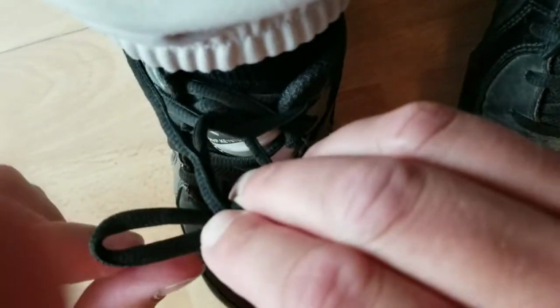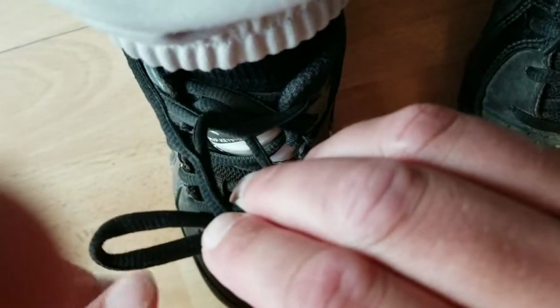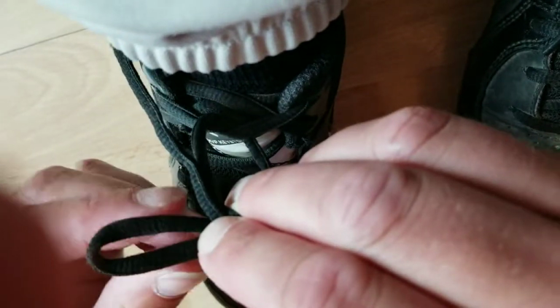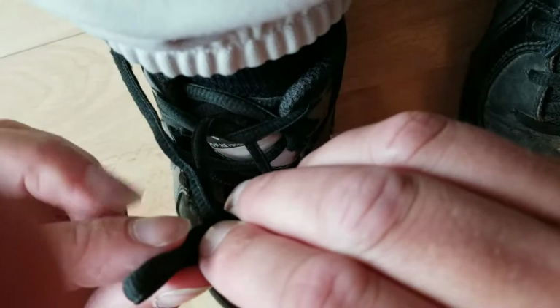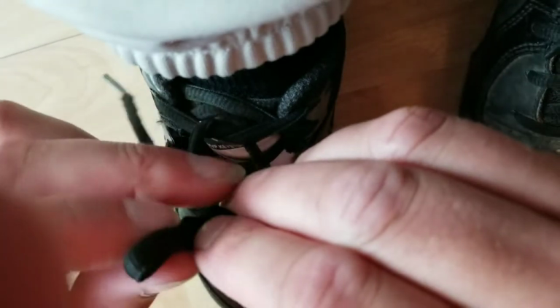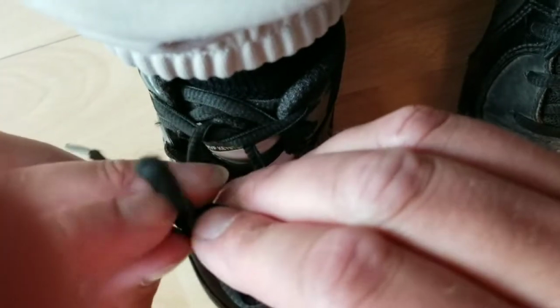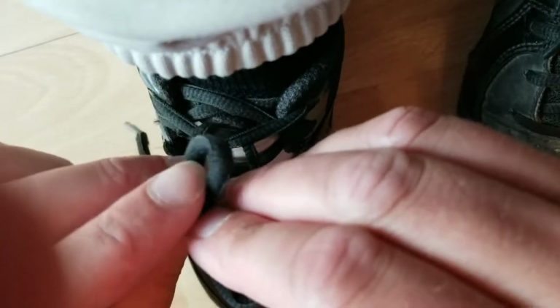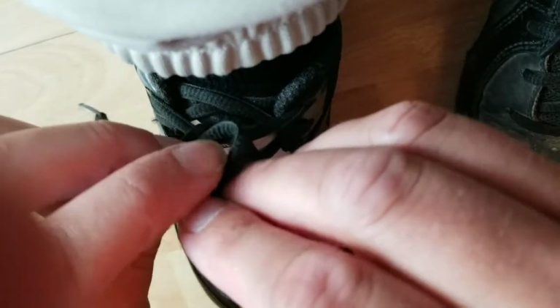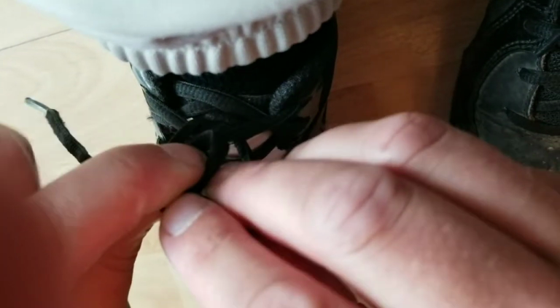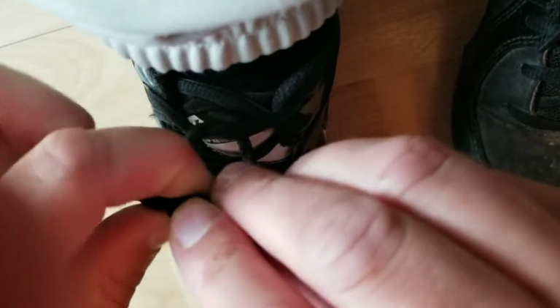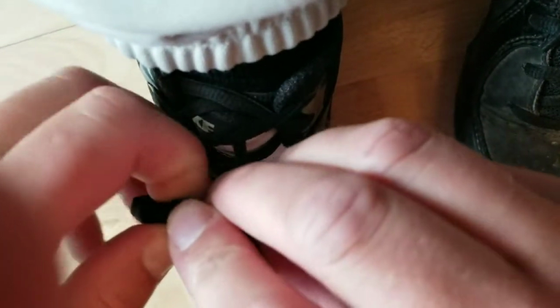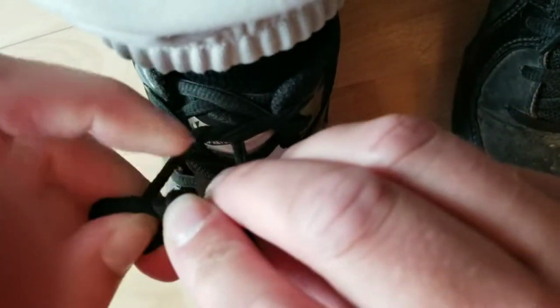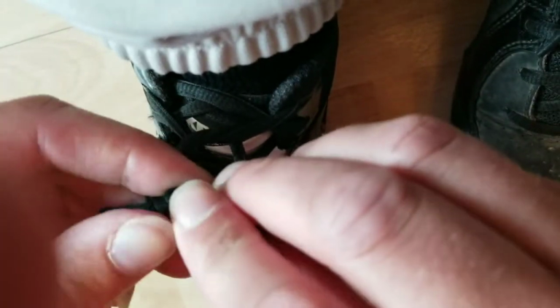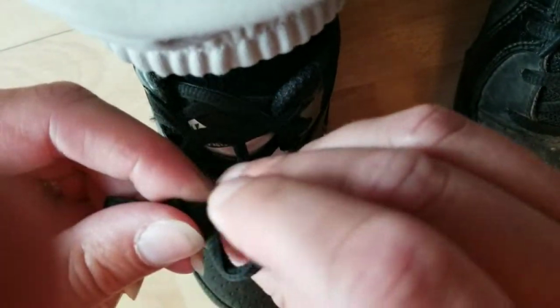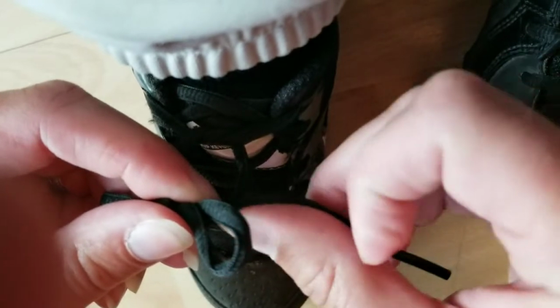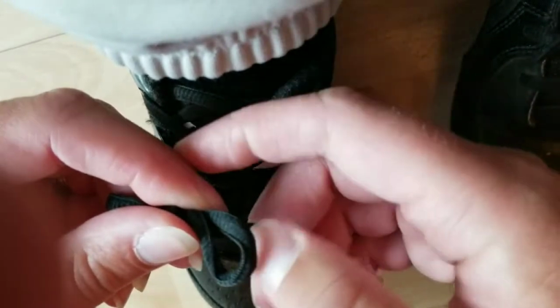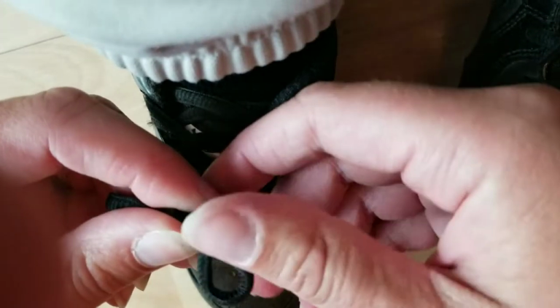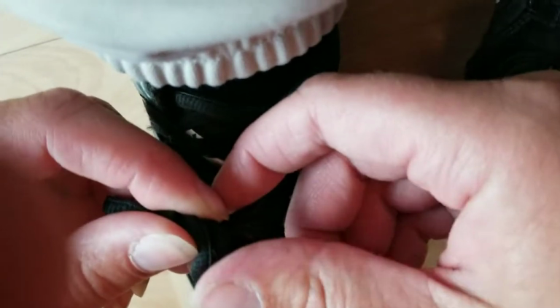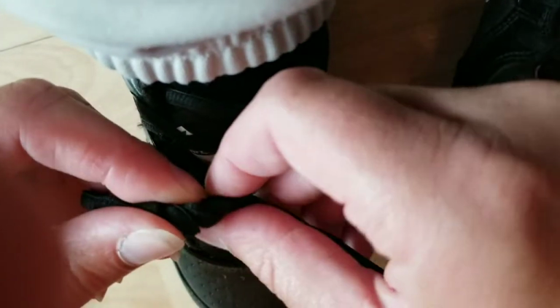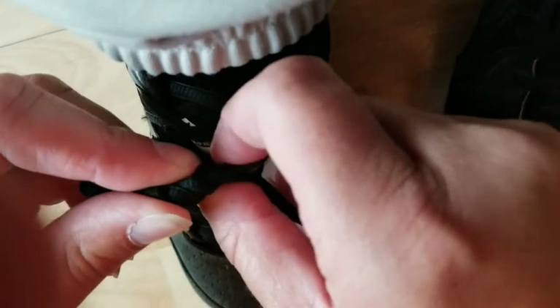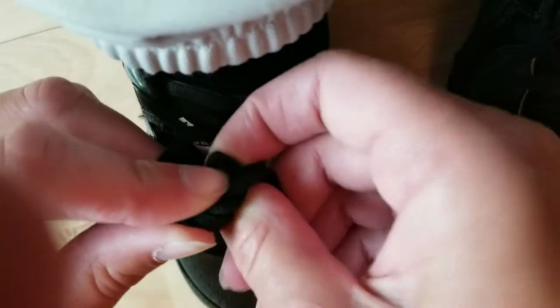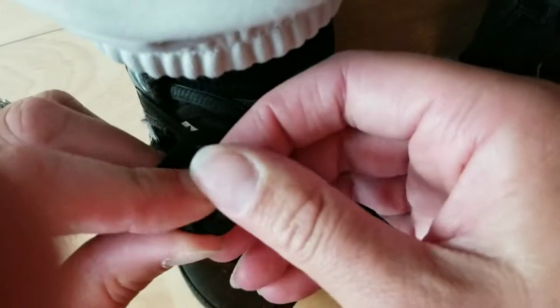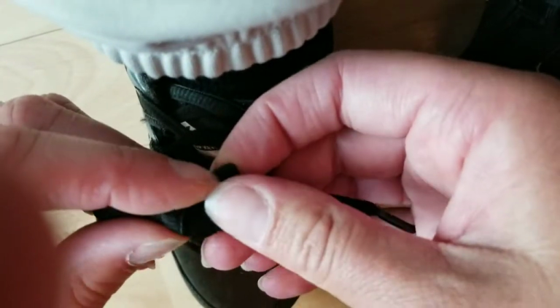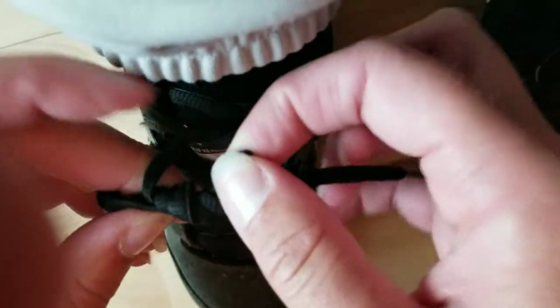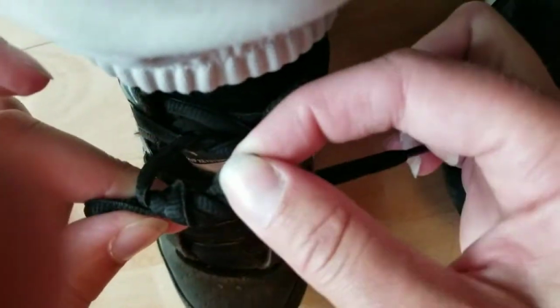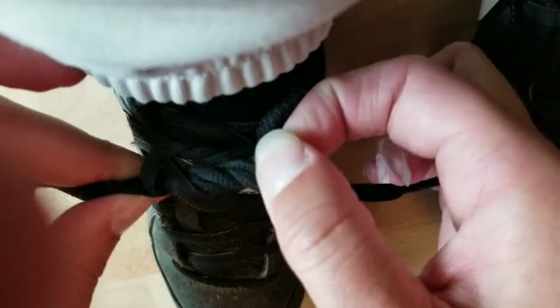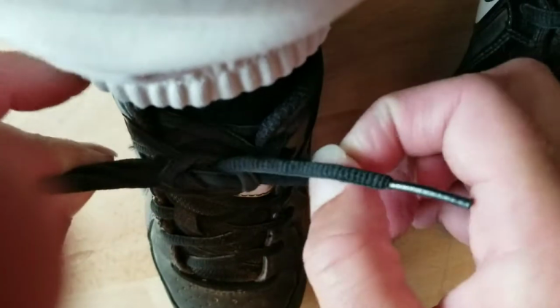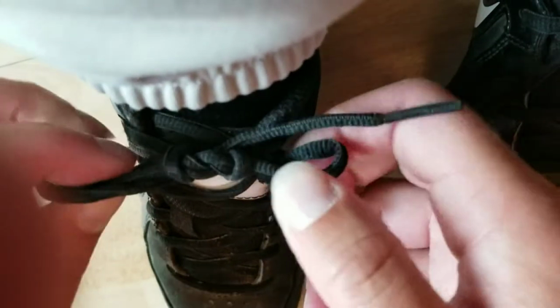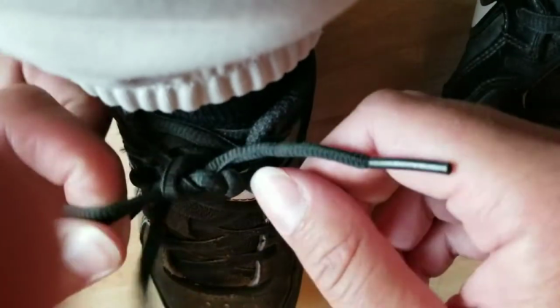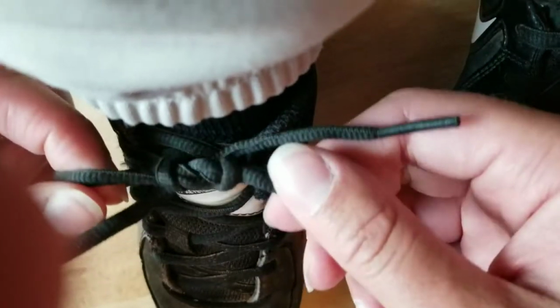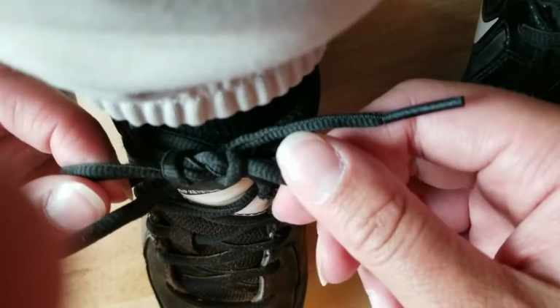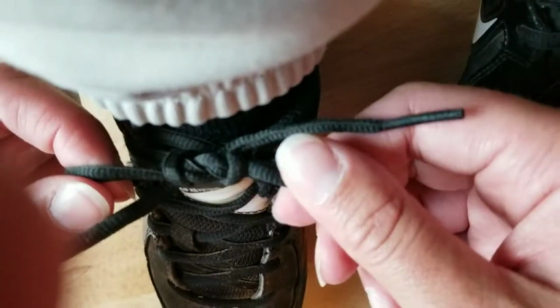Now you're going to take one of the bunny ears and put it through the loop. Then take the other bunny ear and put it the other way through the loop. This is going to give you a nice square knot — you can see that knot.